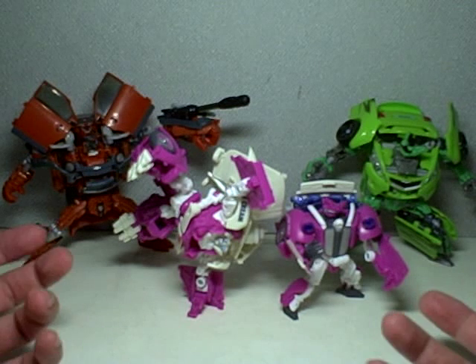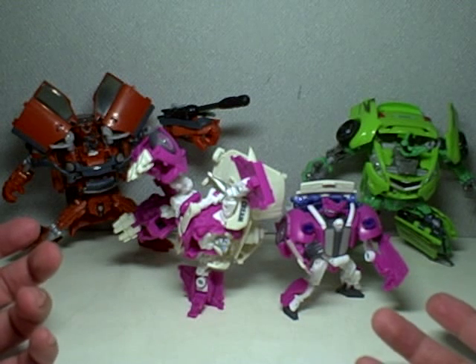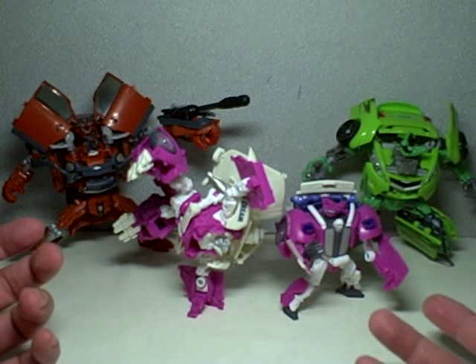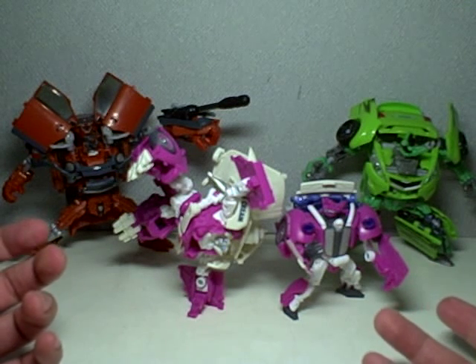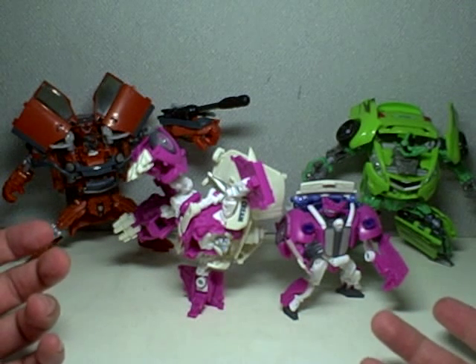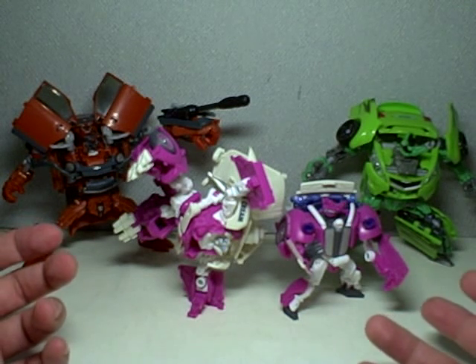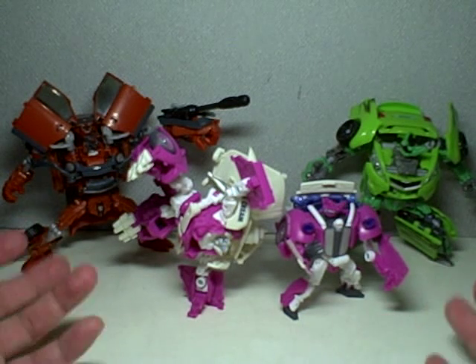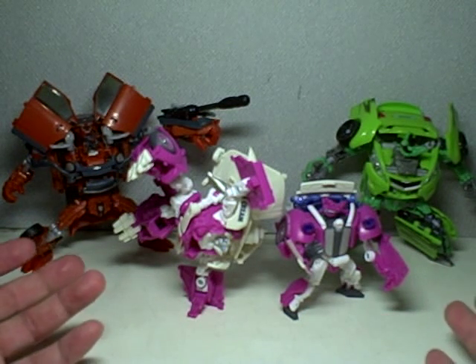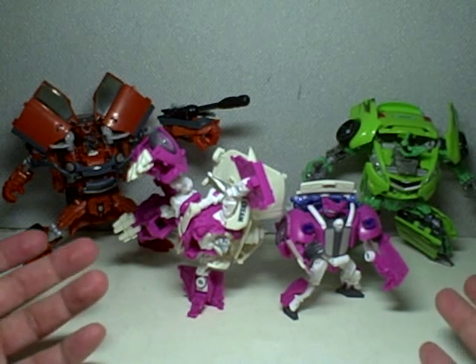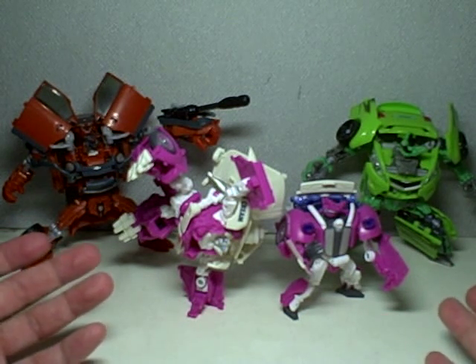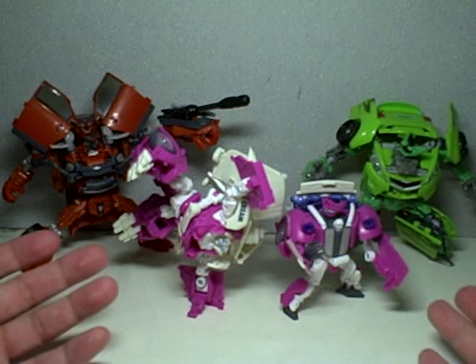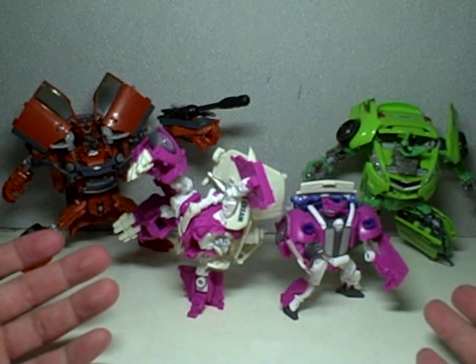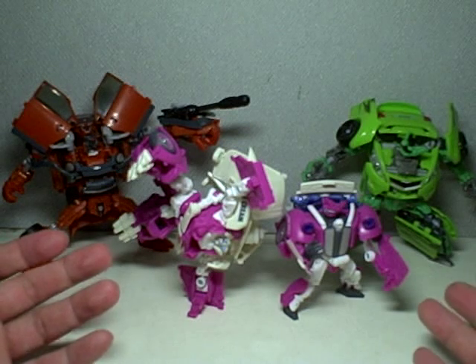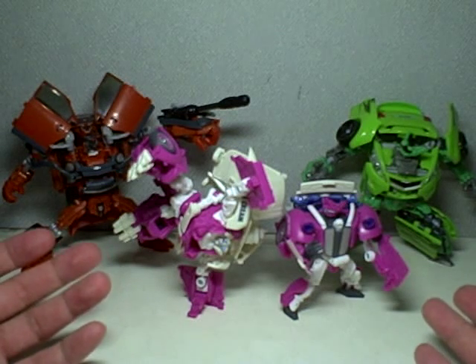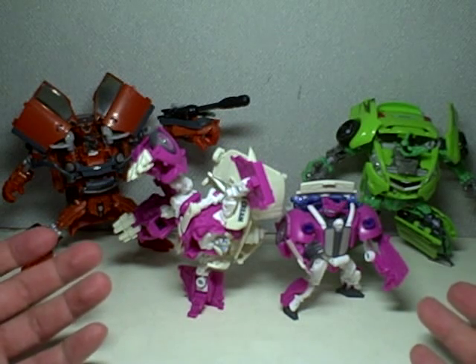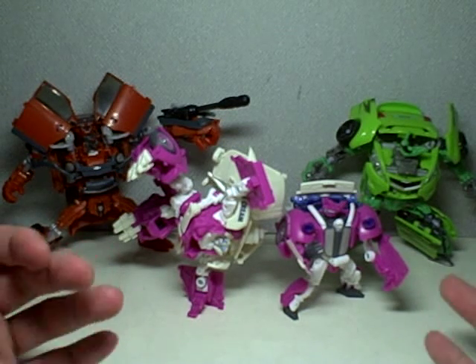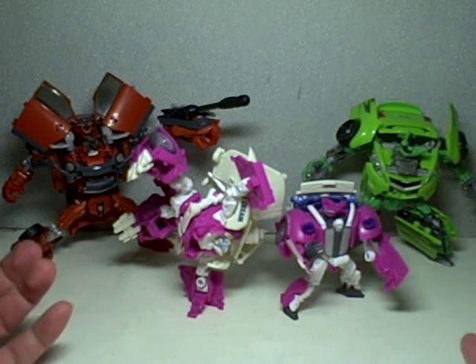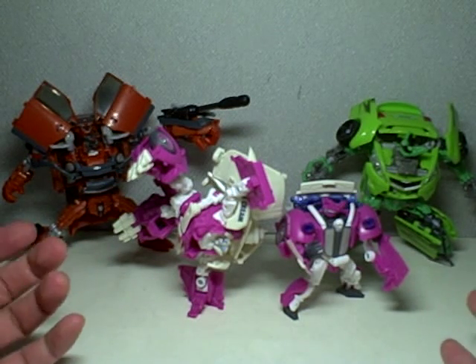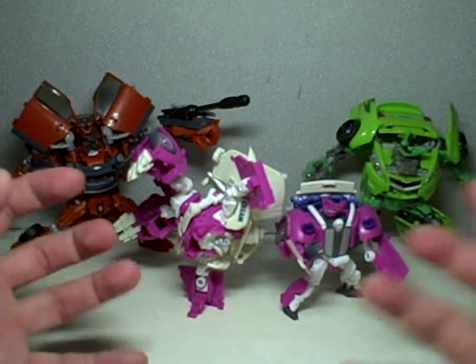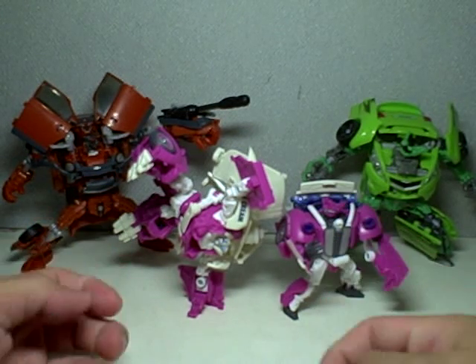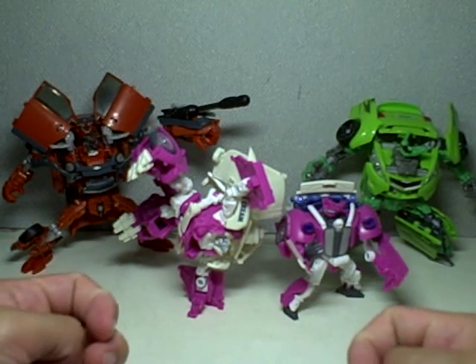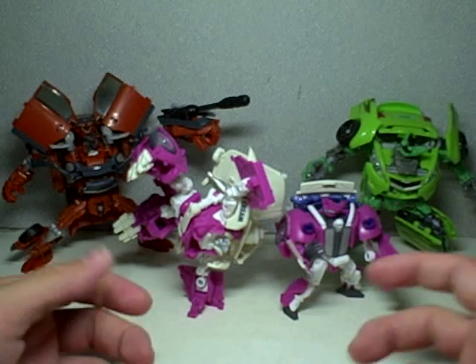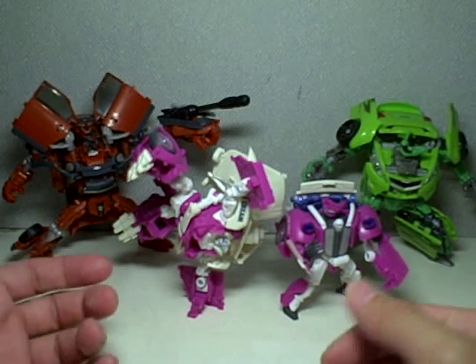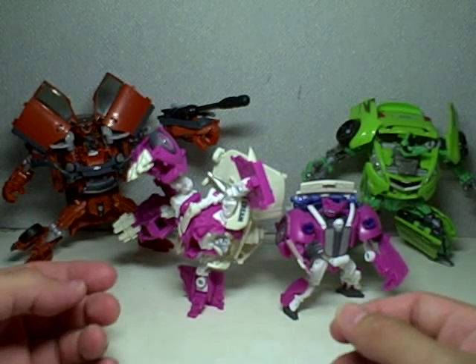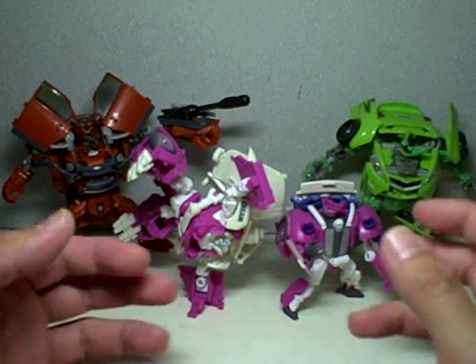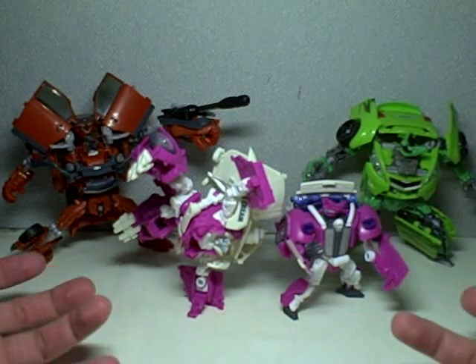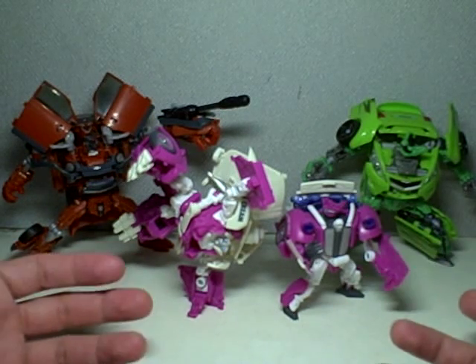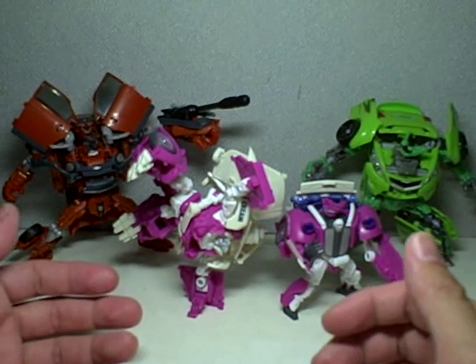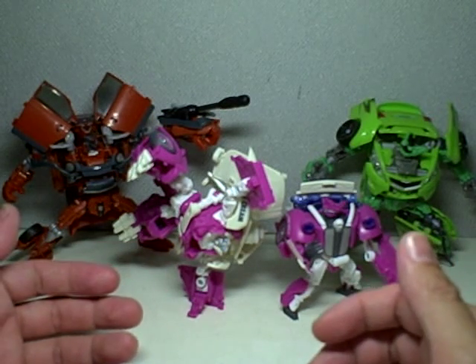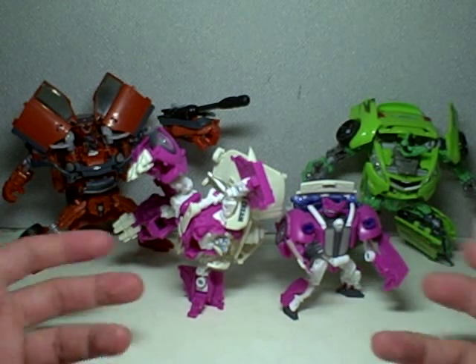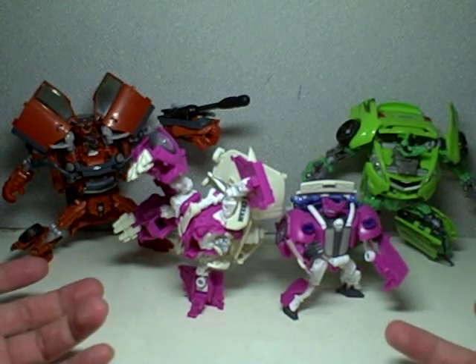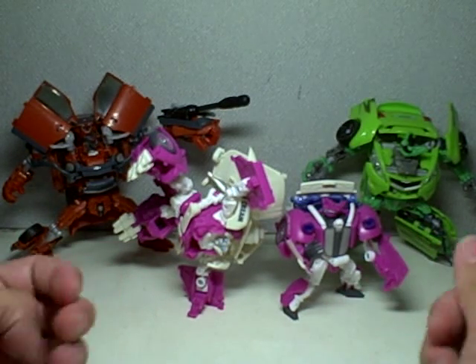As you remember in the movie, this was the previous mode or previous appearance that both Skids and Mudflap had. They were joined together like Siamese twins and then they'd split up and form two different robots.